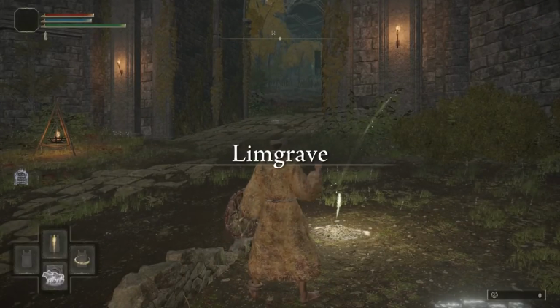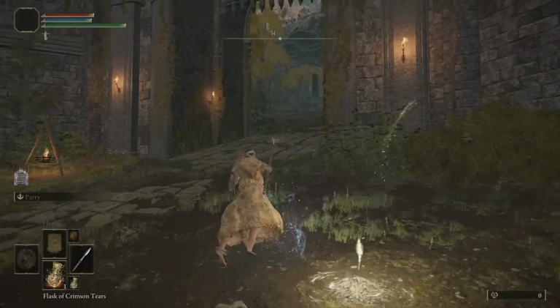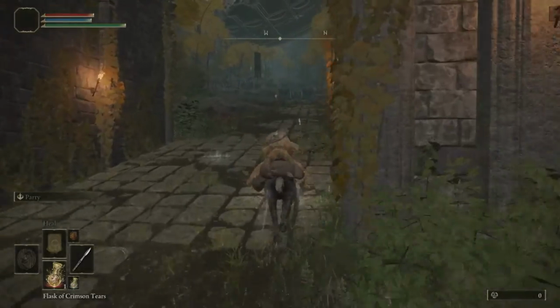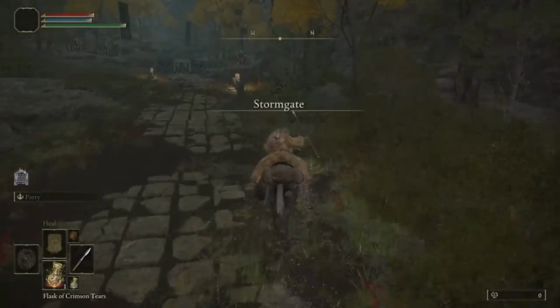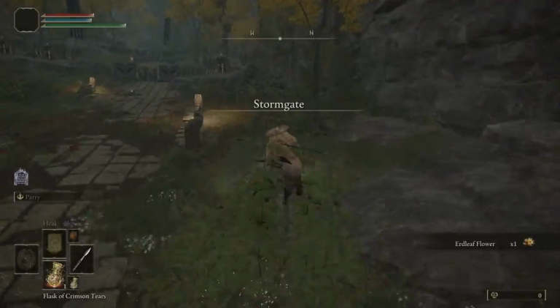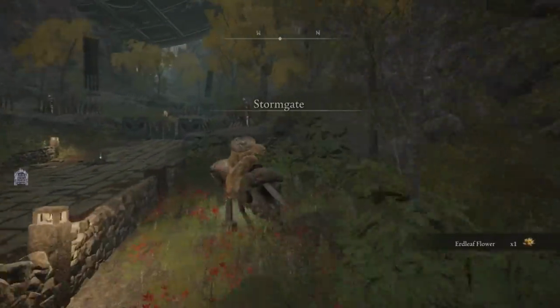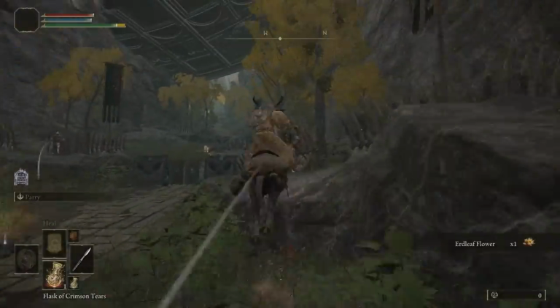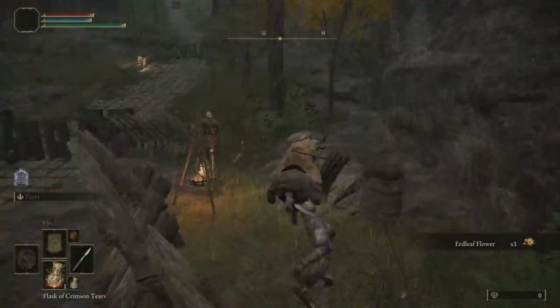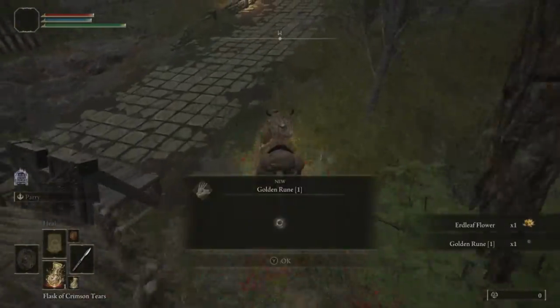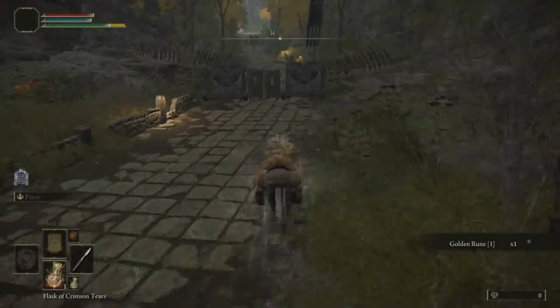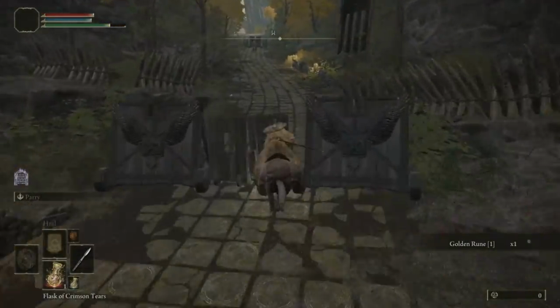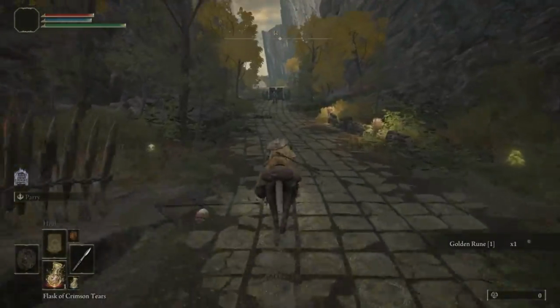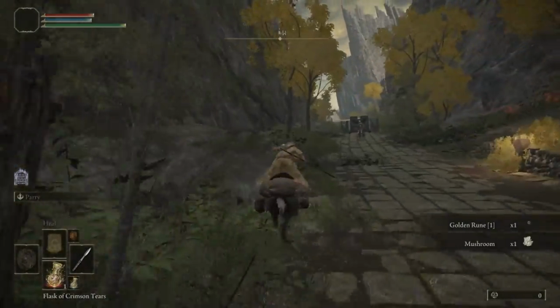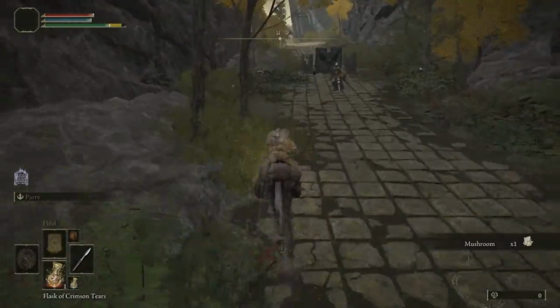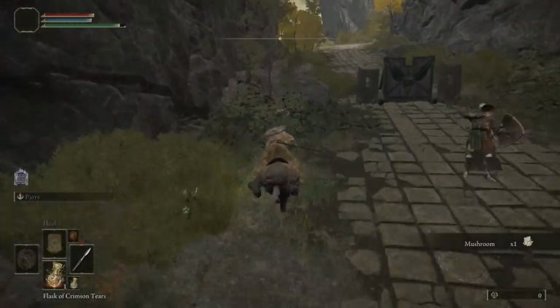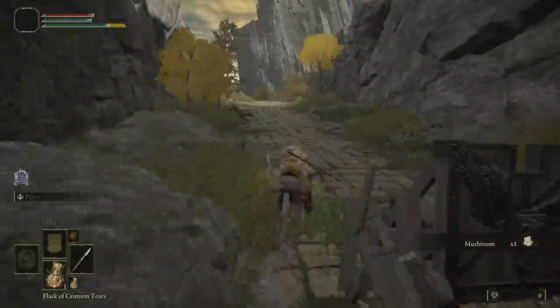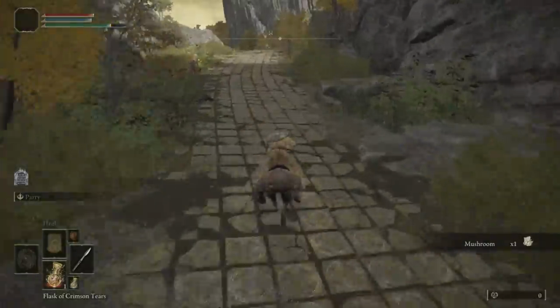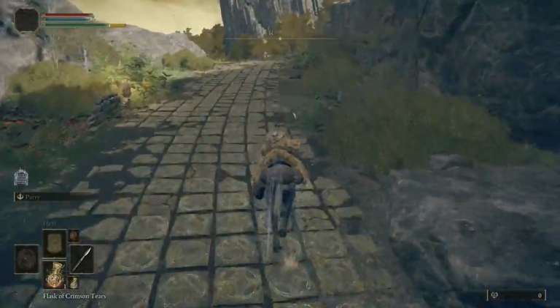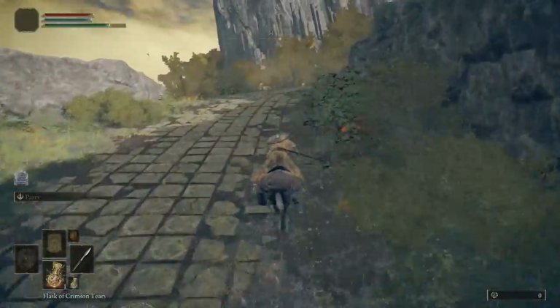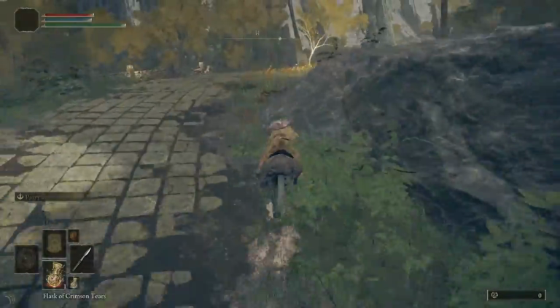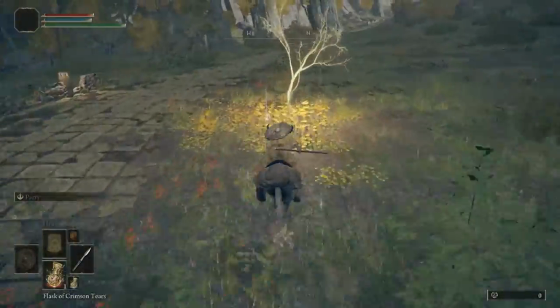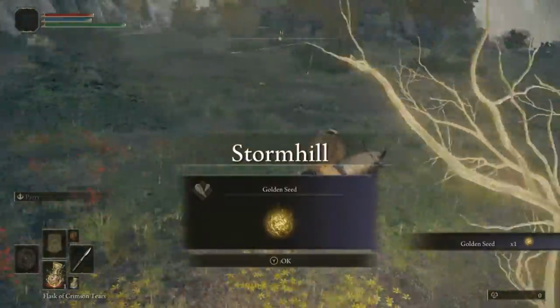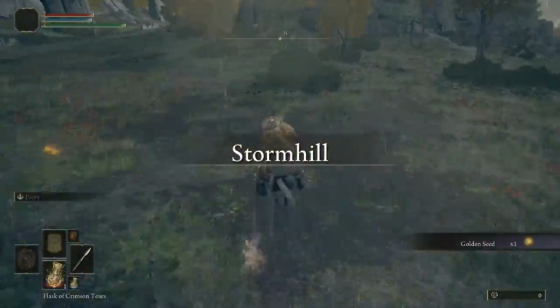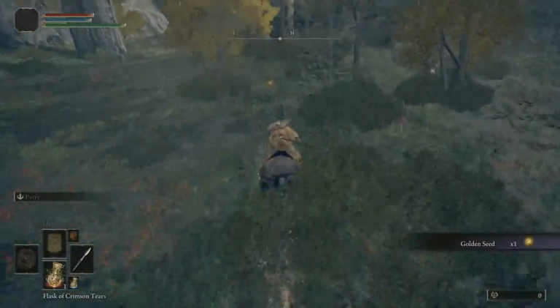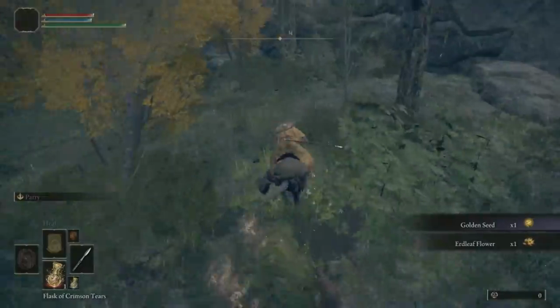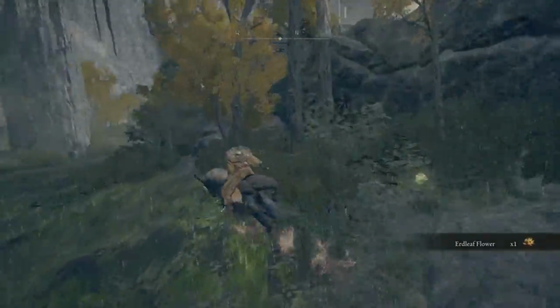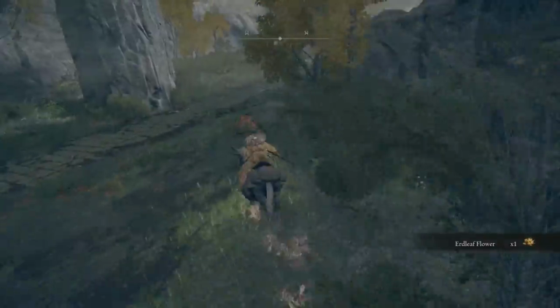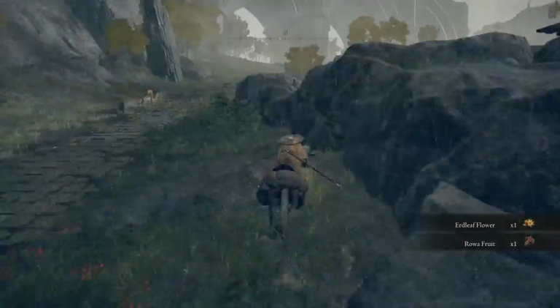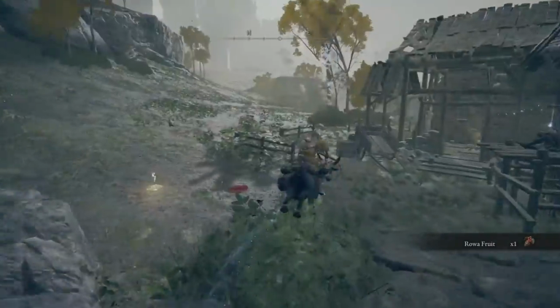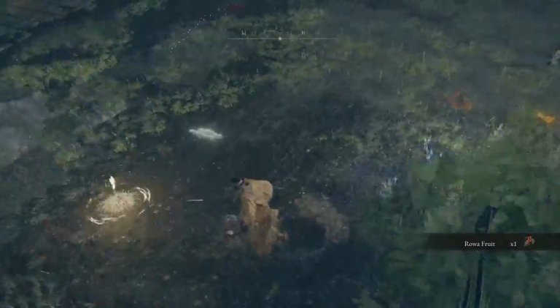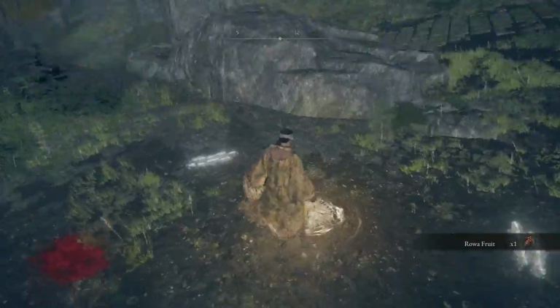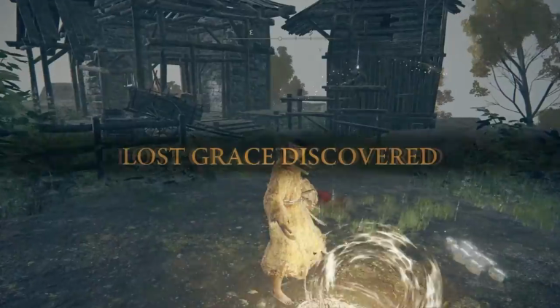We're going to mount Torrent and we're going to dodge, dip, duck, dive, and dodge our way through the gauntlet here, until we reach the baby glowing tree with the golden seed to the north. We're going to collect the golden seed and continue north to reach the Stormhill Shack waypoint.